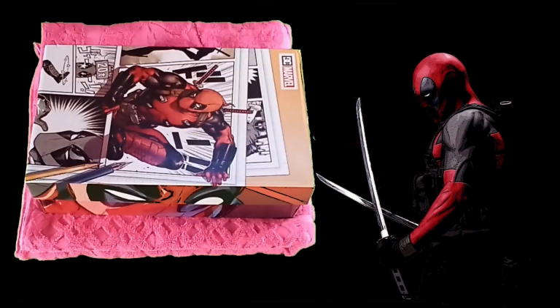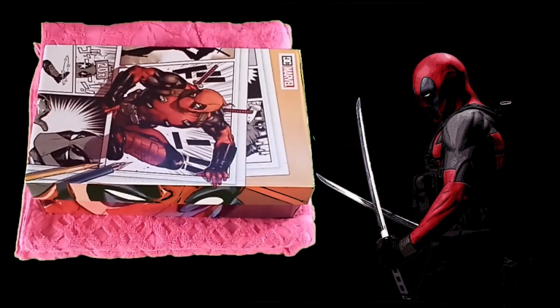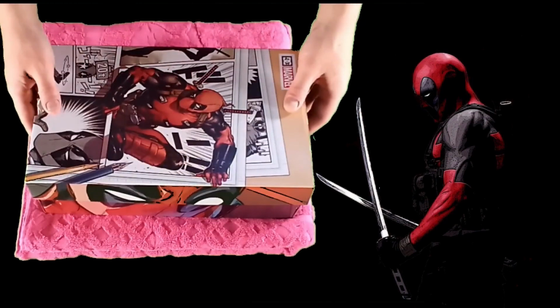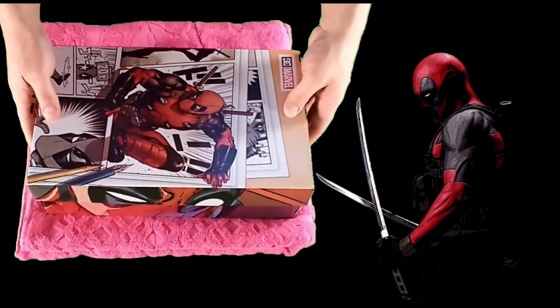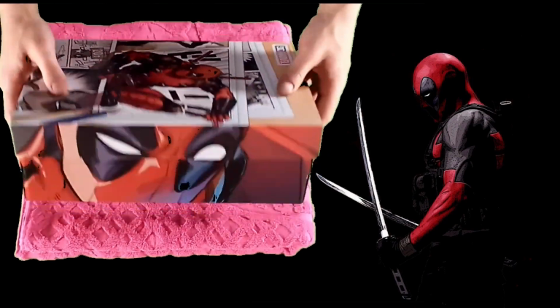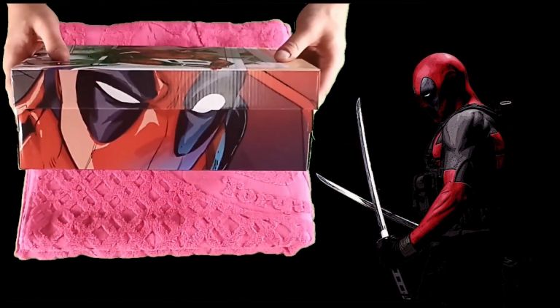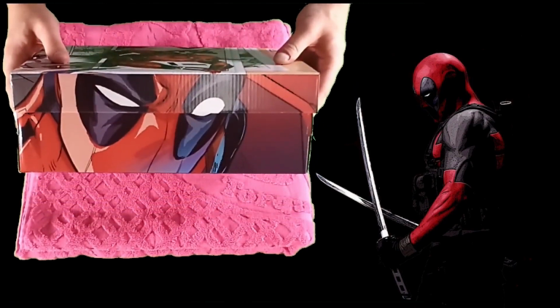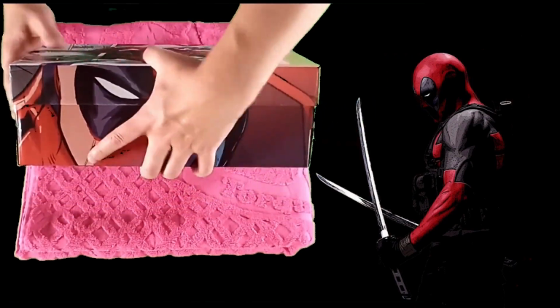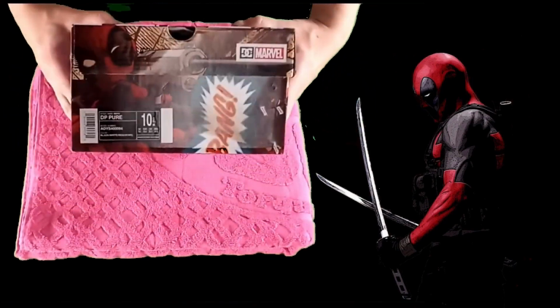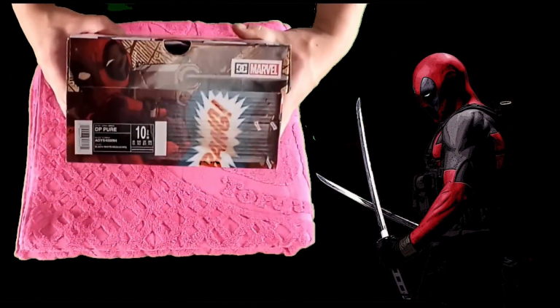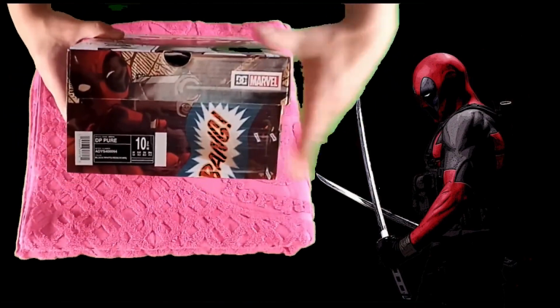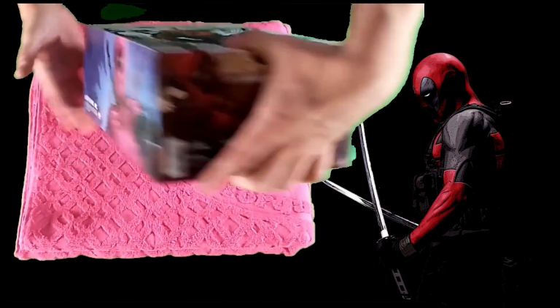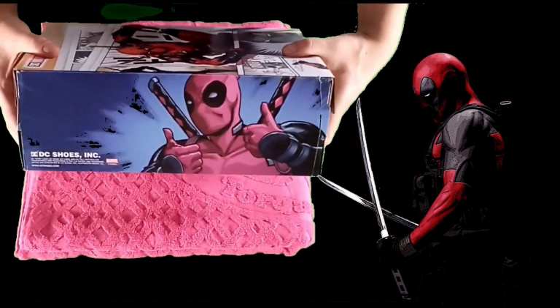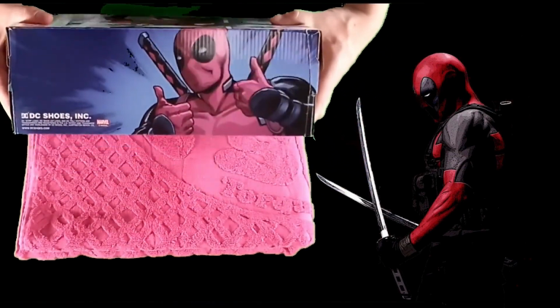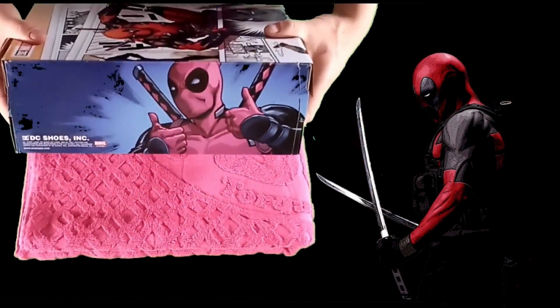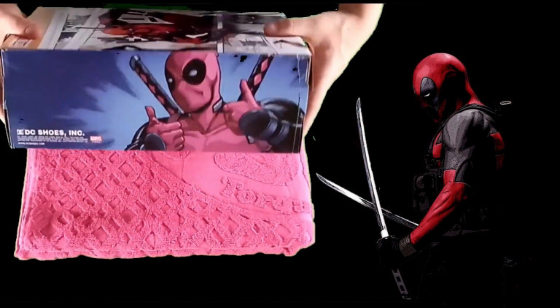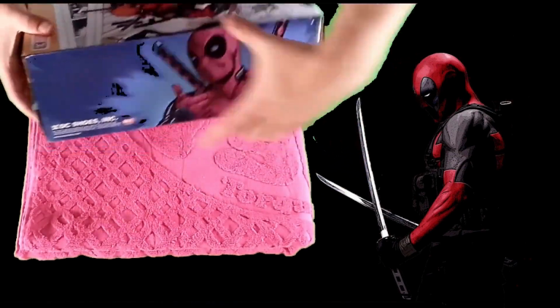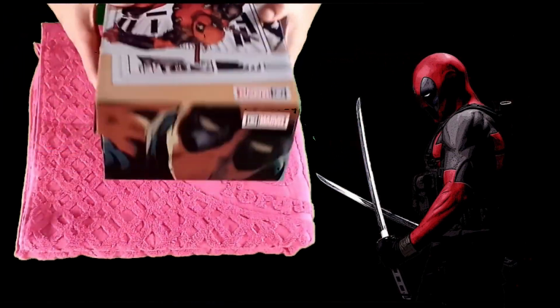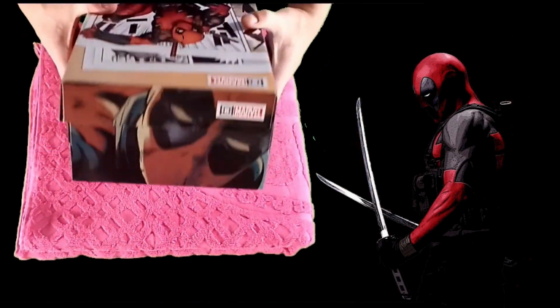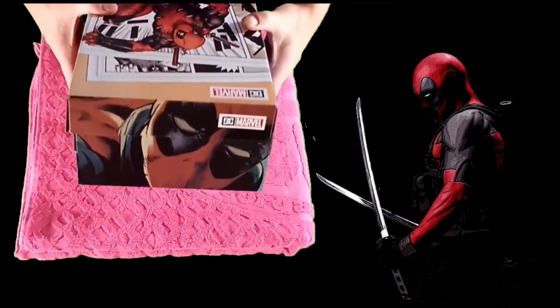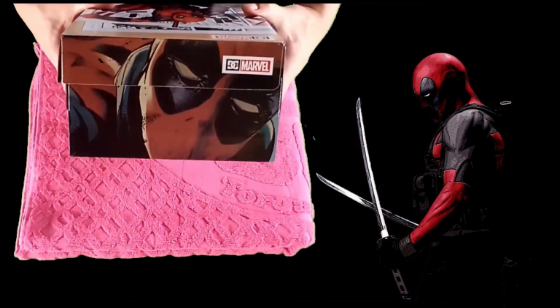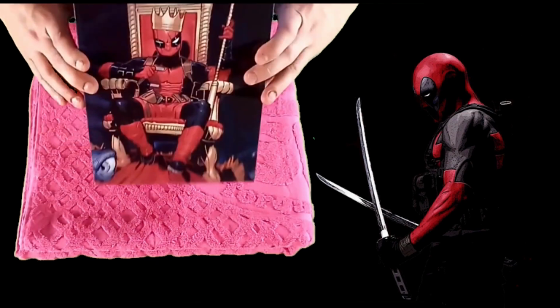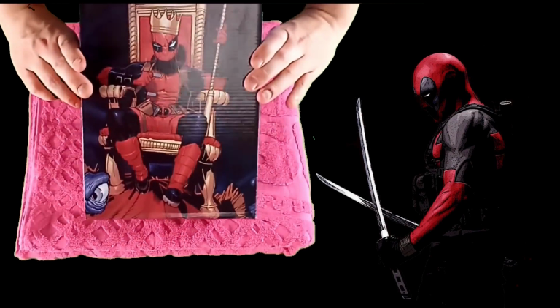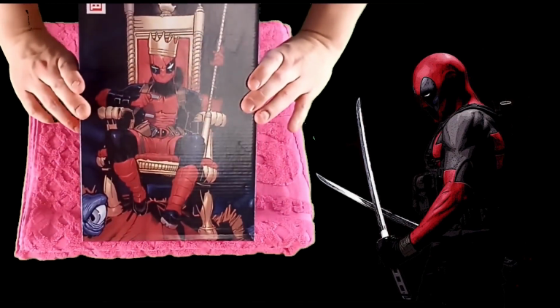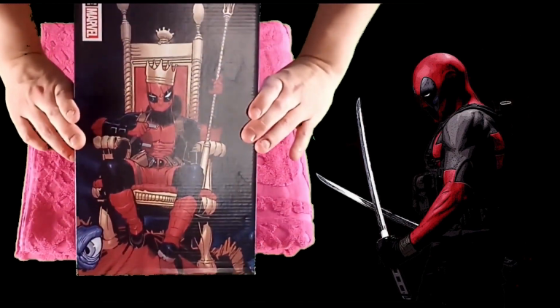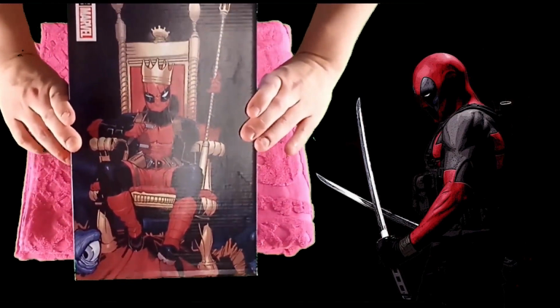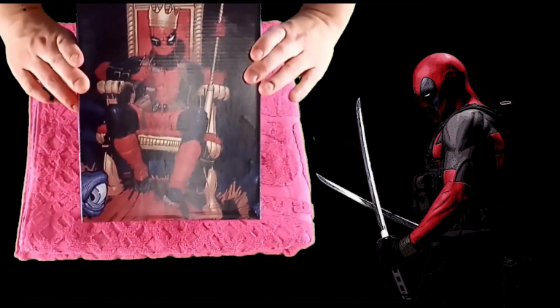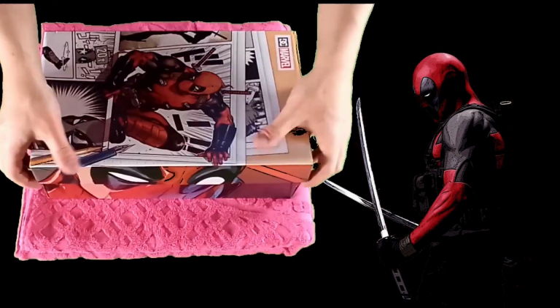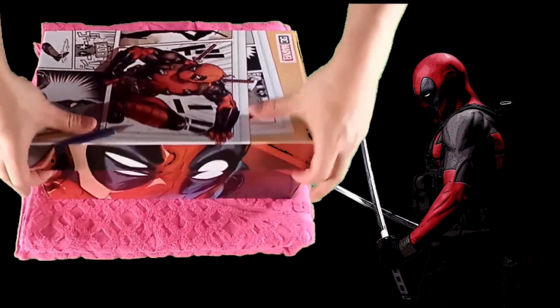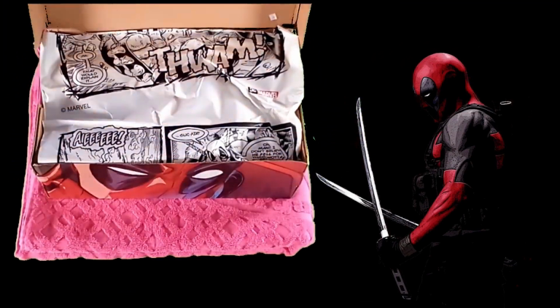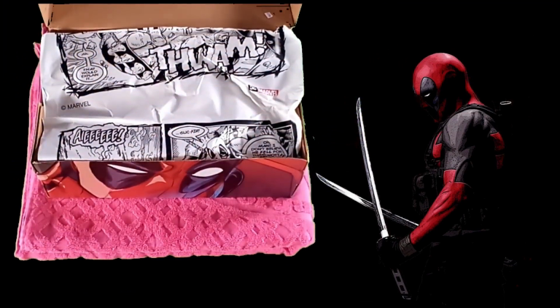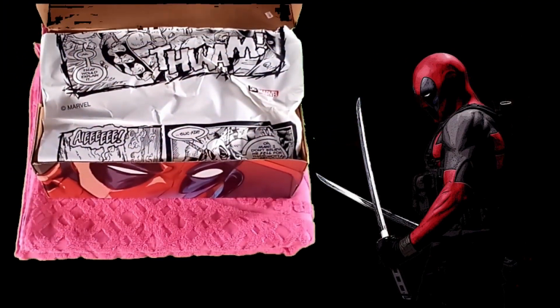Welcome to another surfboards.com product spotlight. Today we'll be looking at a pair of the DC Deadpool Pure shoes. This collaboration between DC Shoes and Marvel Comics is for all the Deadpool fans out there looking for a classy way to show their love.